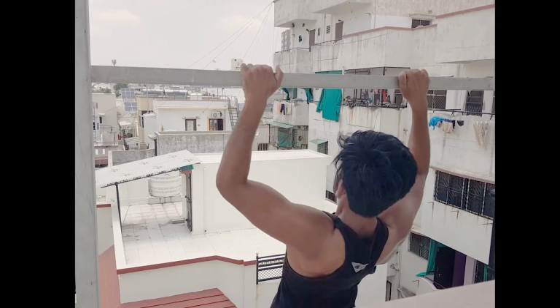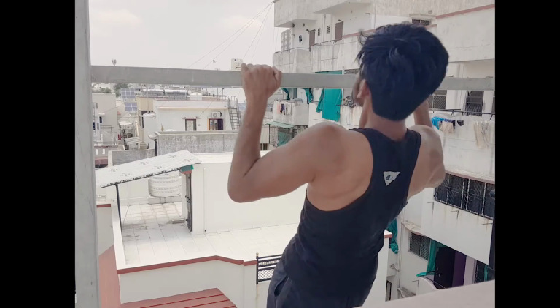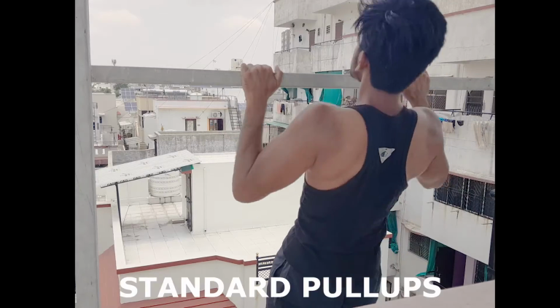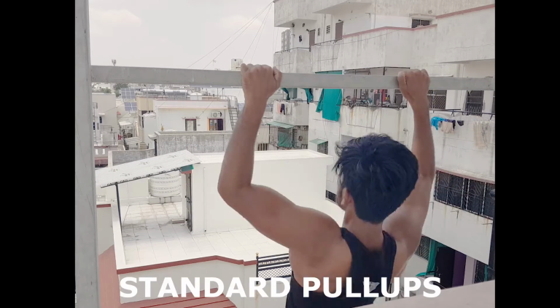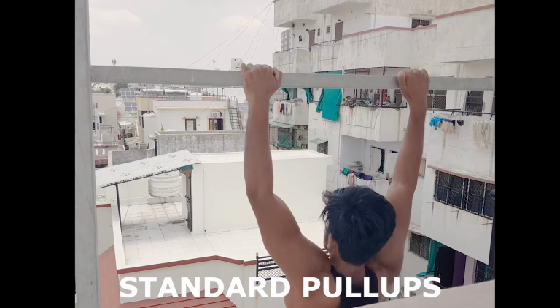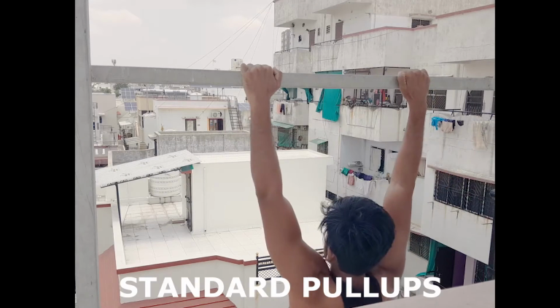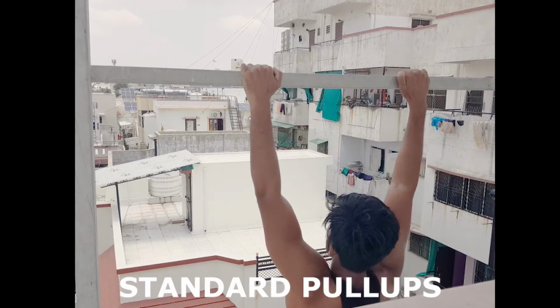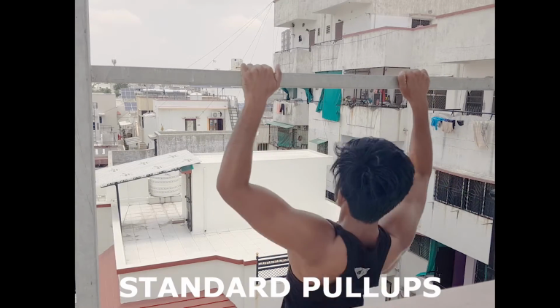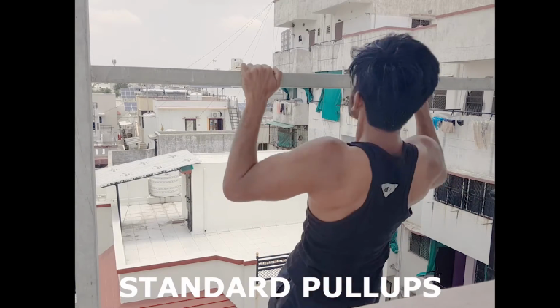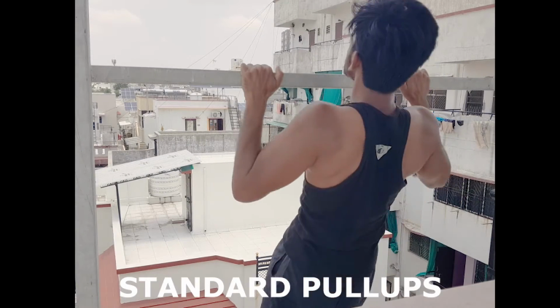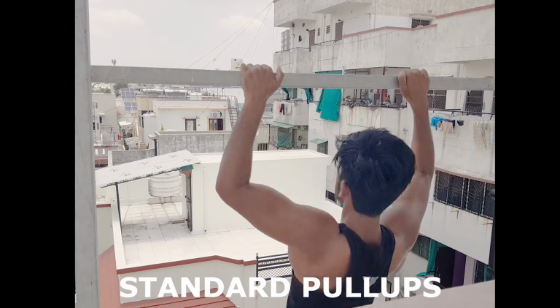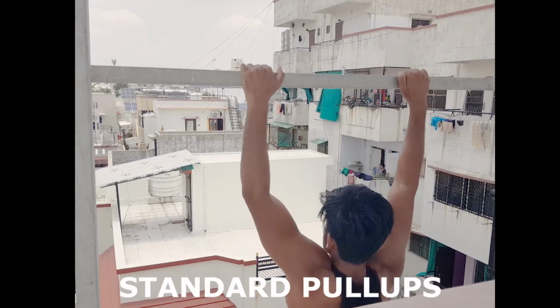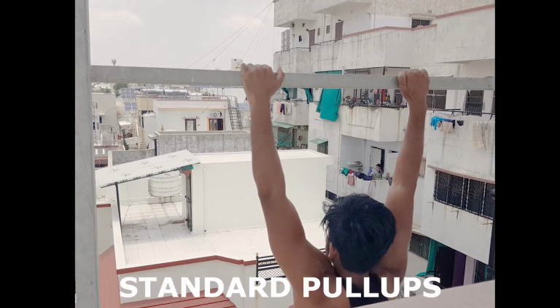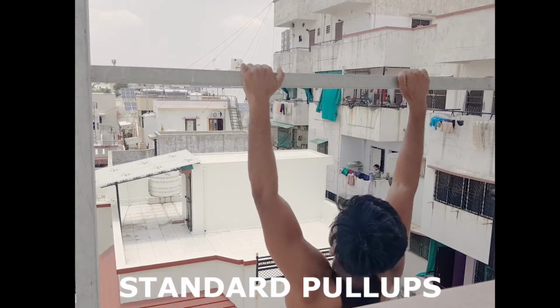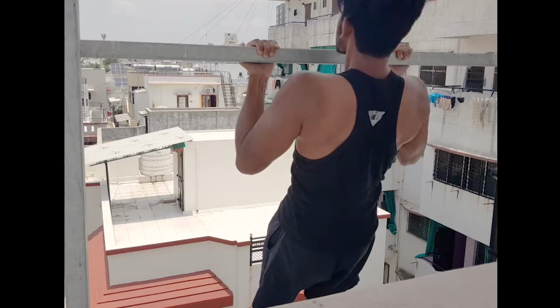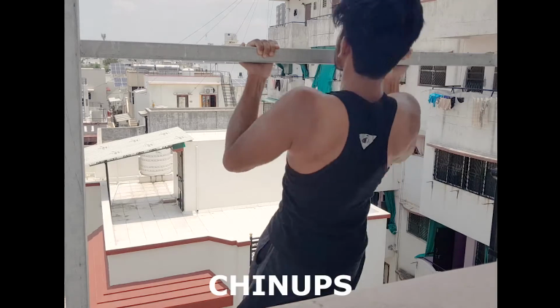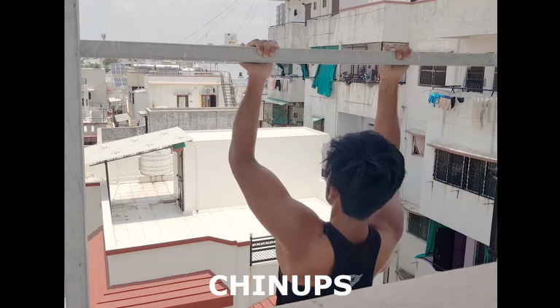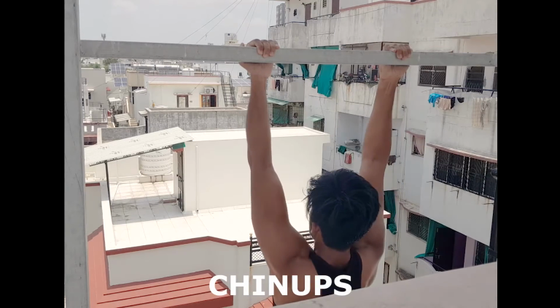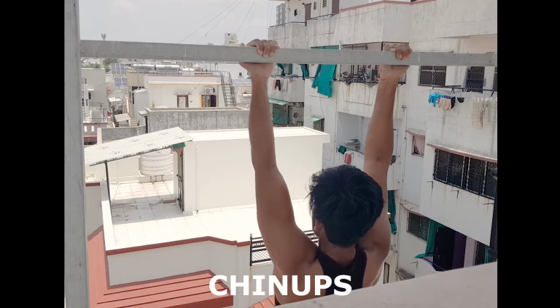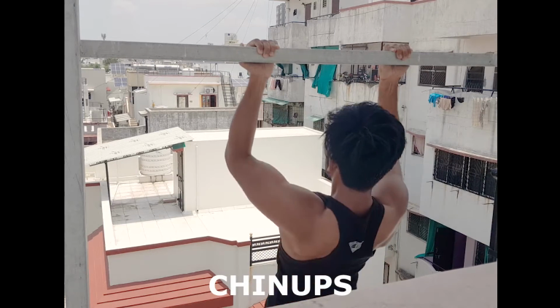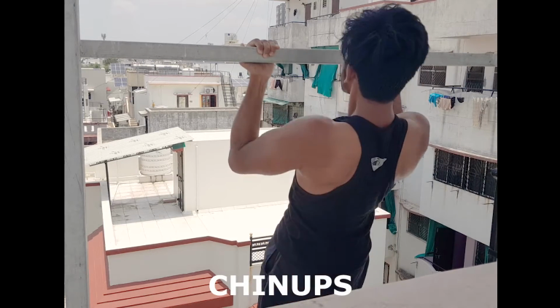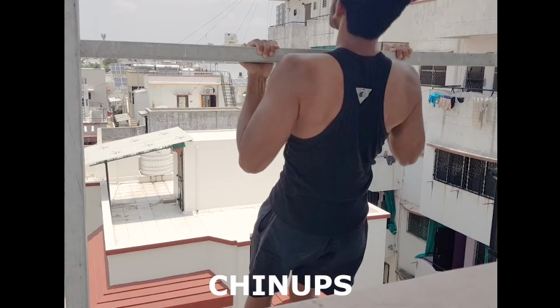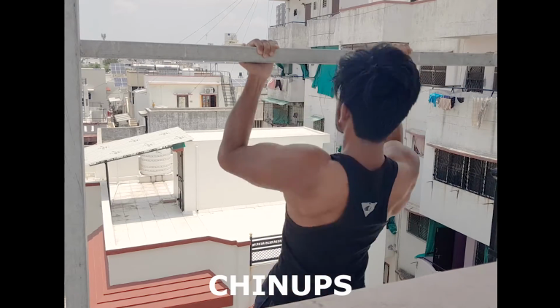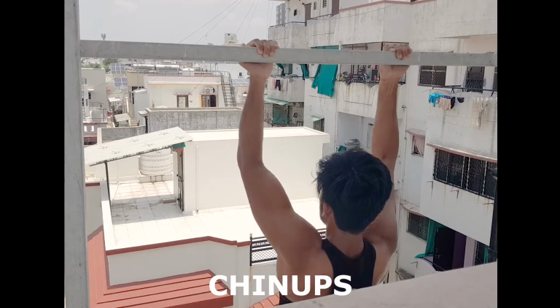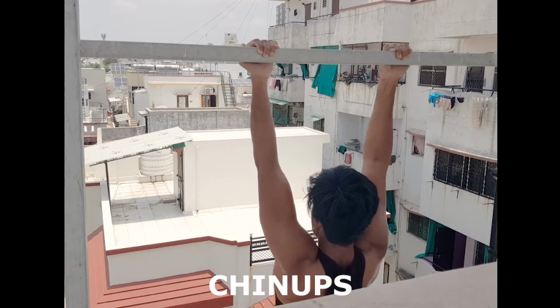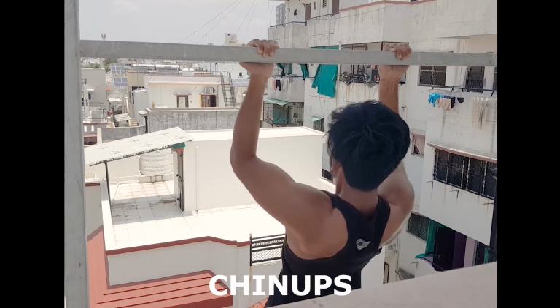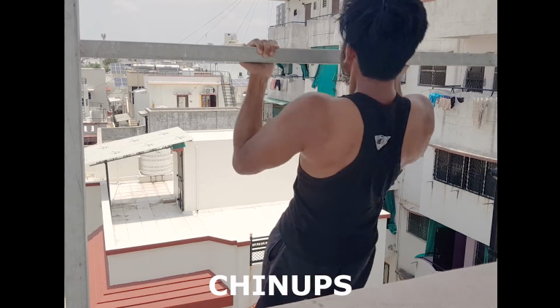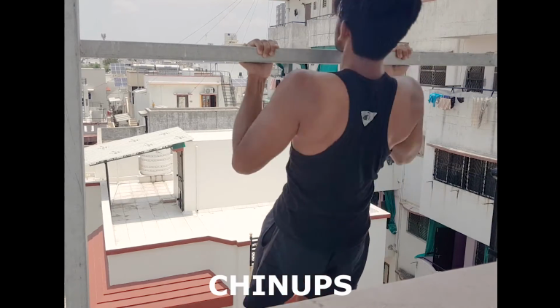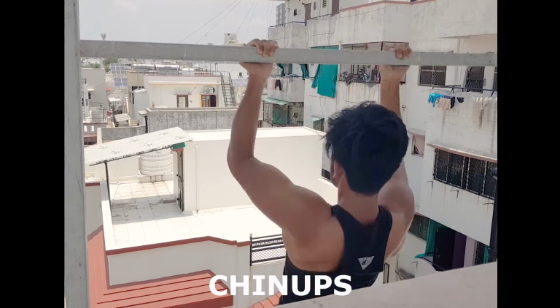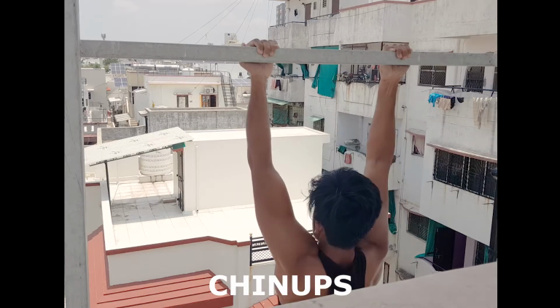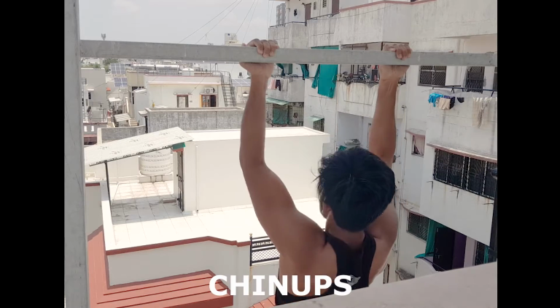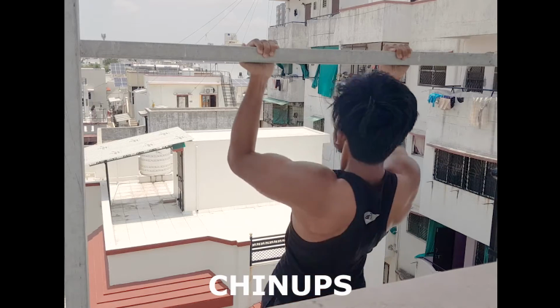A standard pull-up hits different muscle grips, with the lats being primarily focused. But if we supinate it, it becomes a chin-up. With this, you have more activation of the biceps and it focuses on your lower lats.